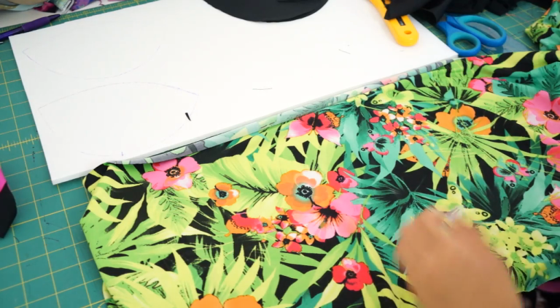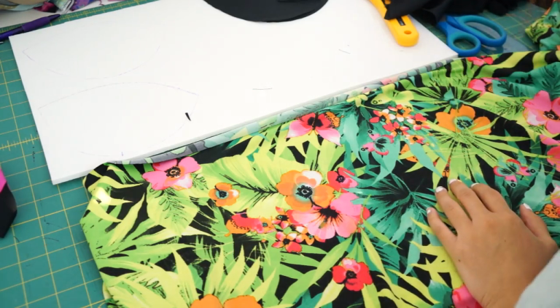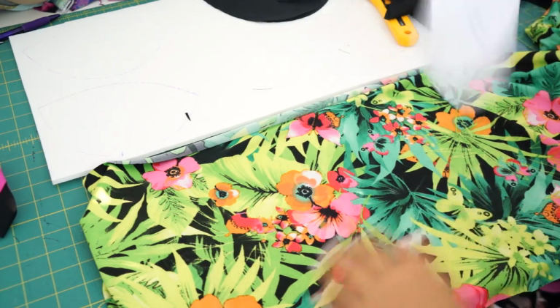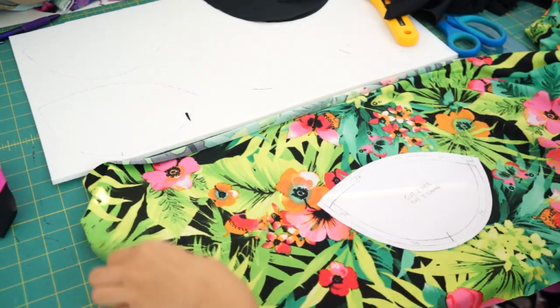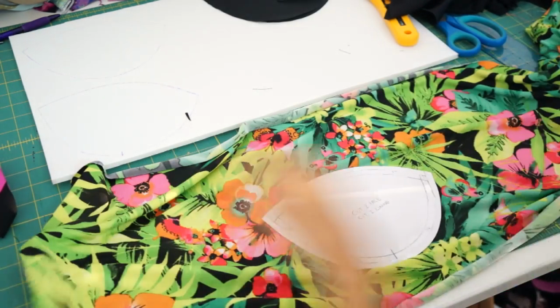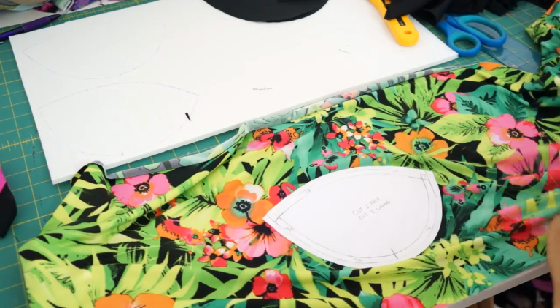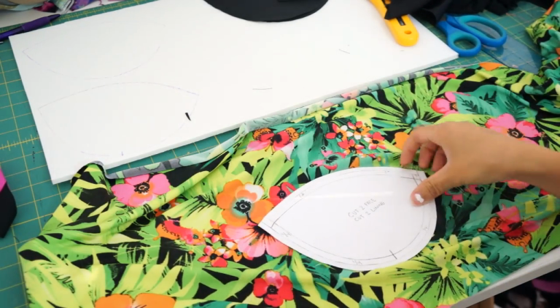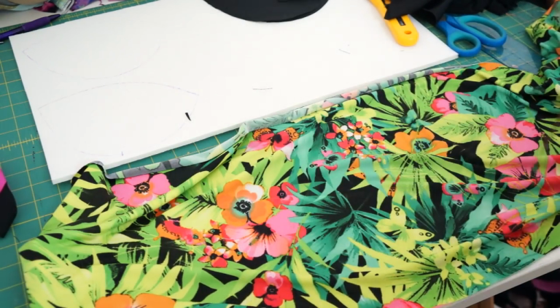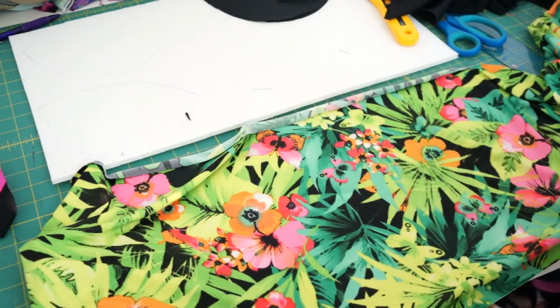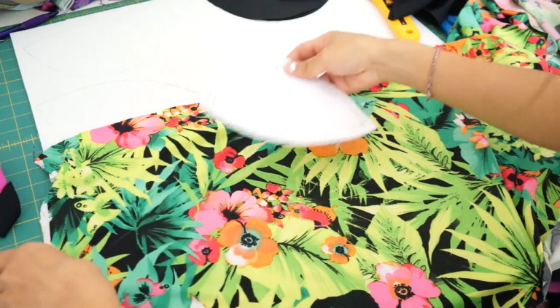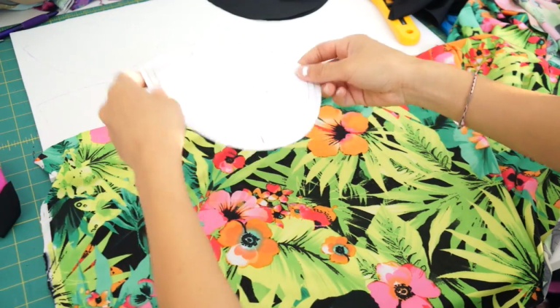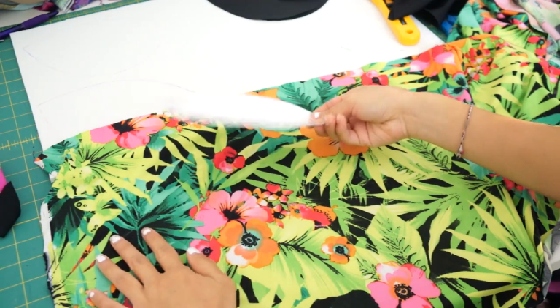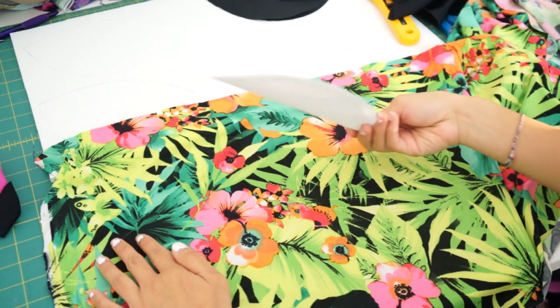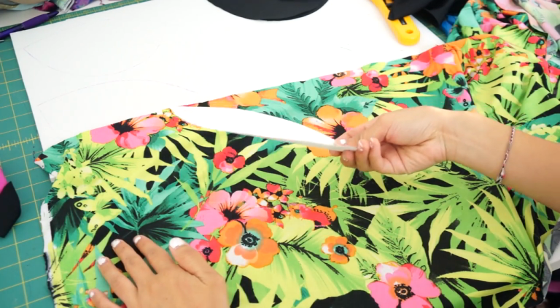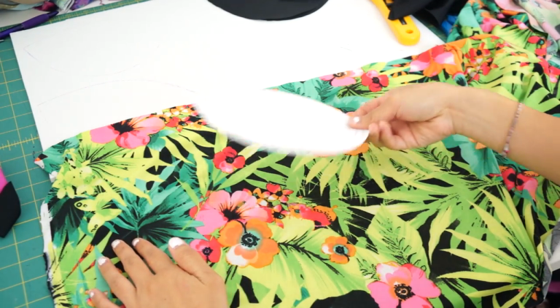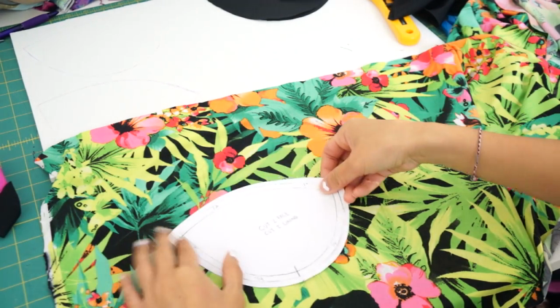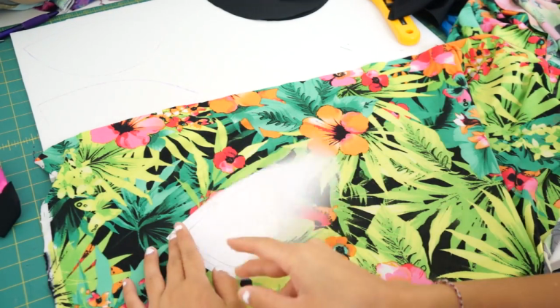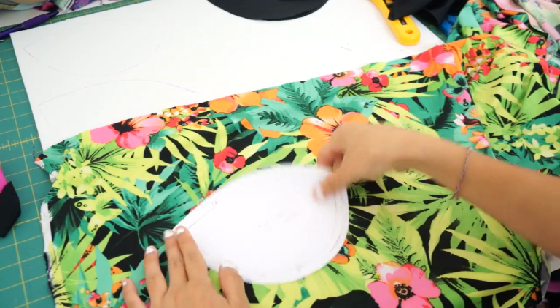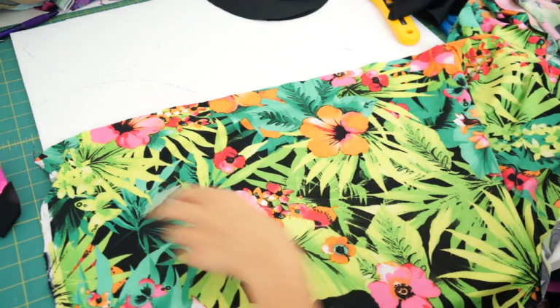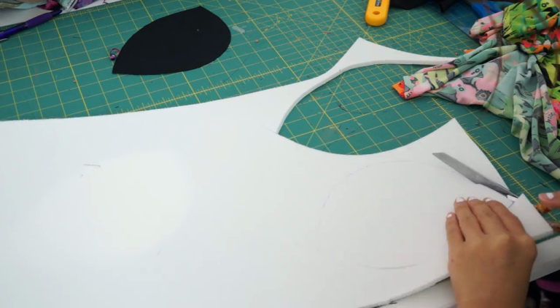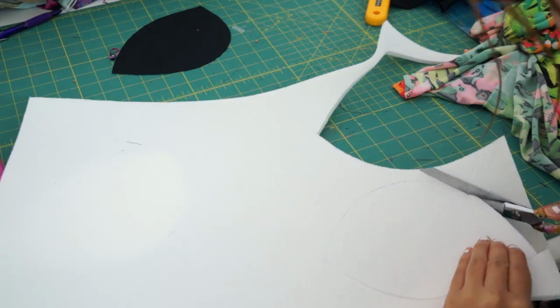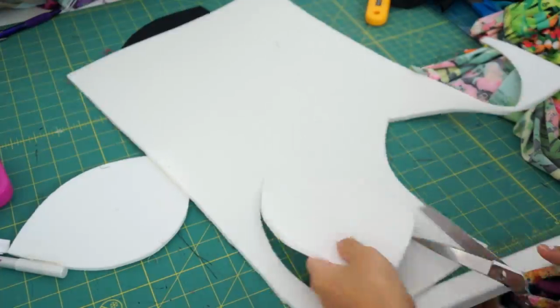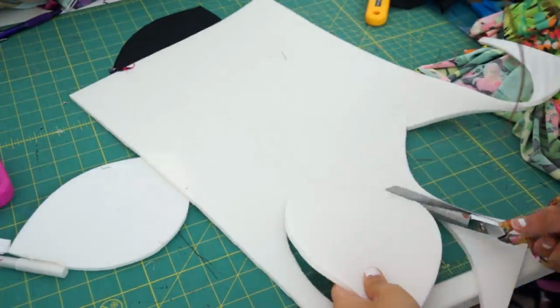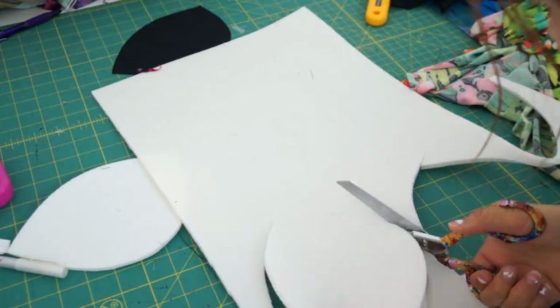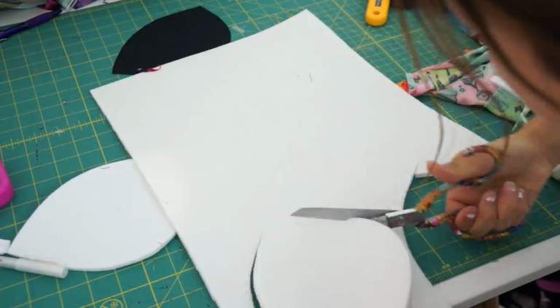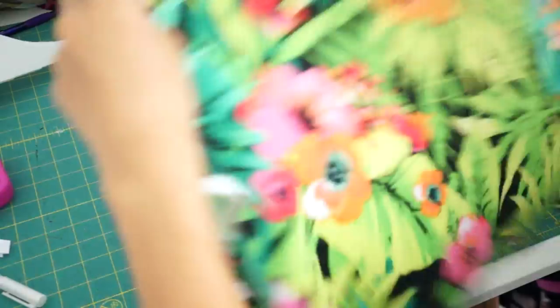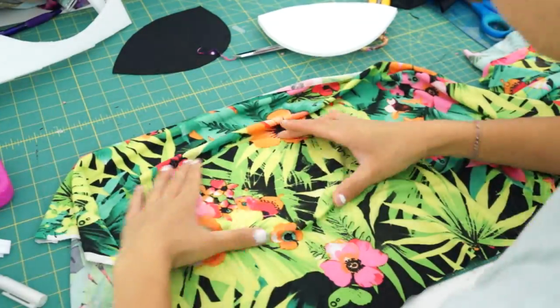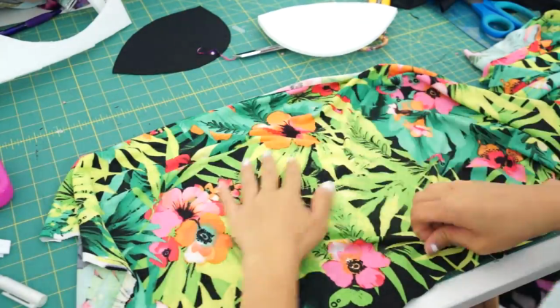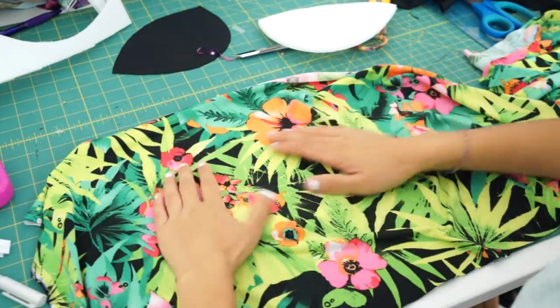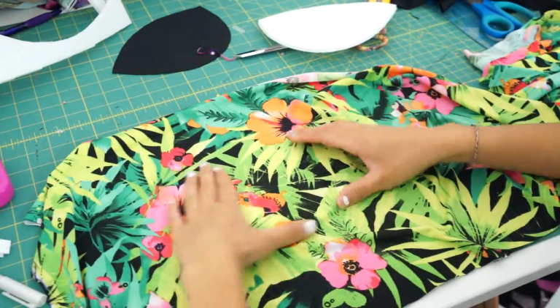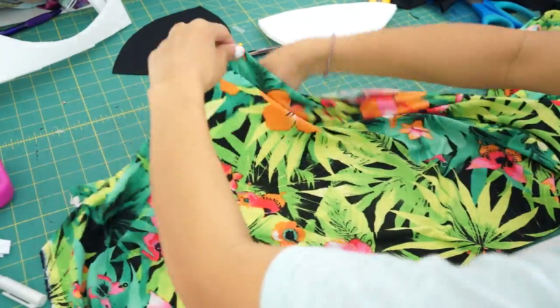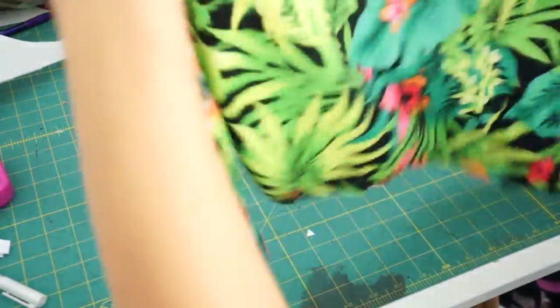Before cutting out the printed fabric, I decided how I wanted the print to be laid out on the bikini. It was kind of hard to visualize, so I cut out the cups from the foam first and placed them underneath the tropical print so I could see the shape of it.